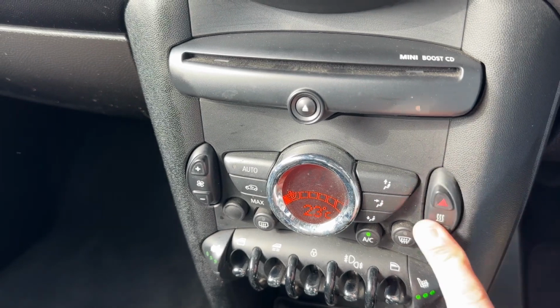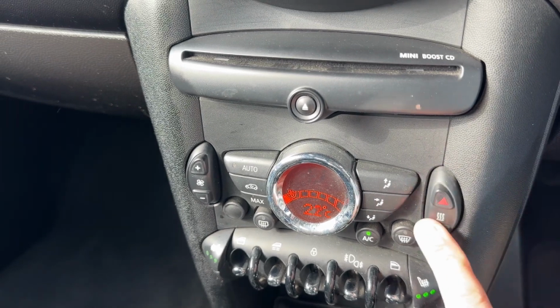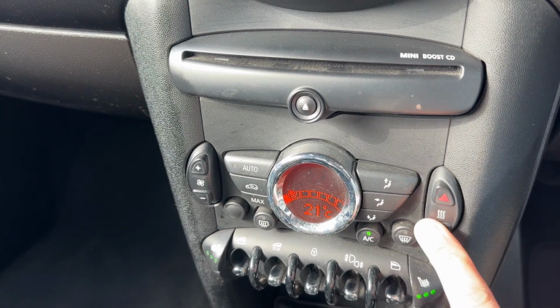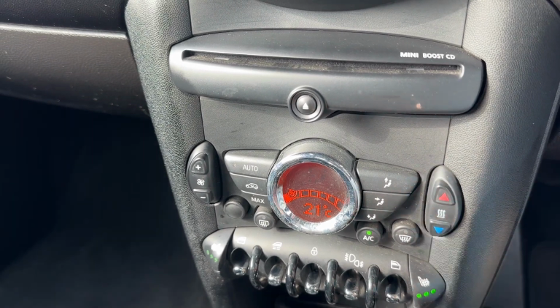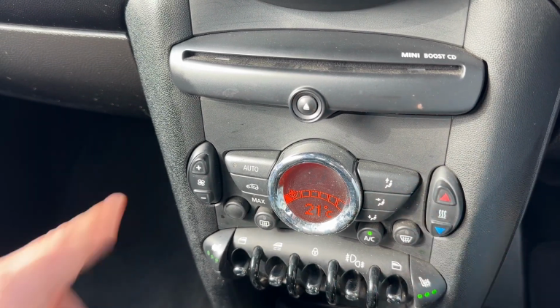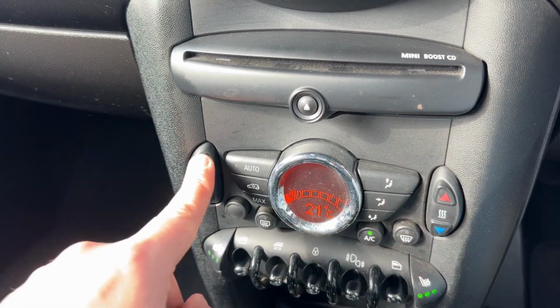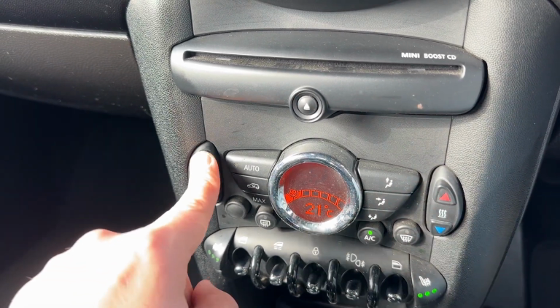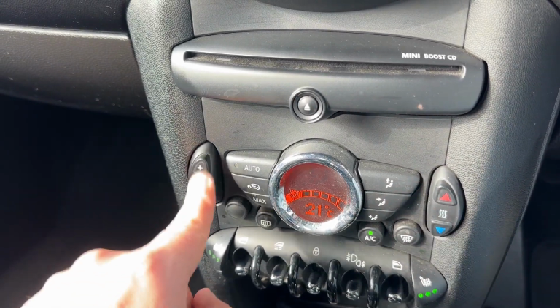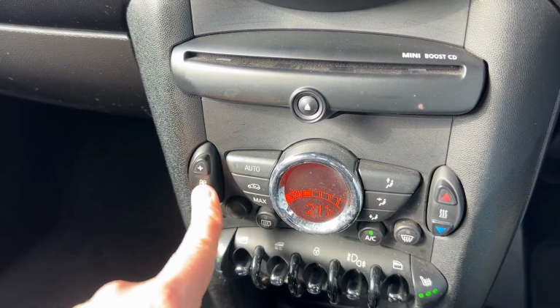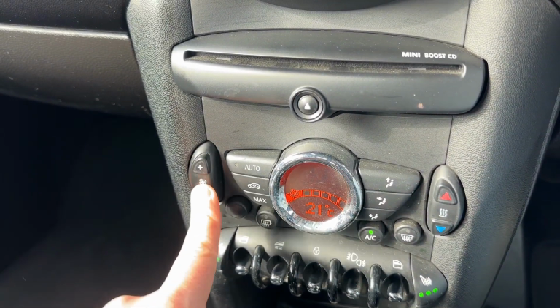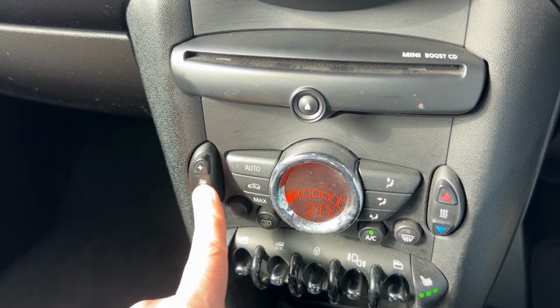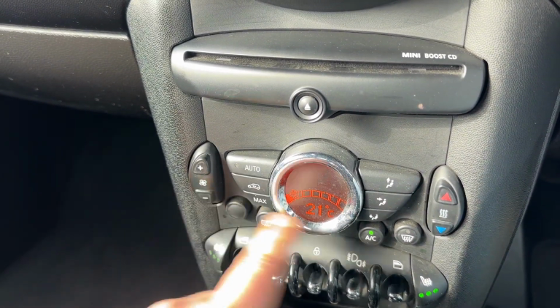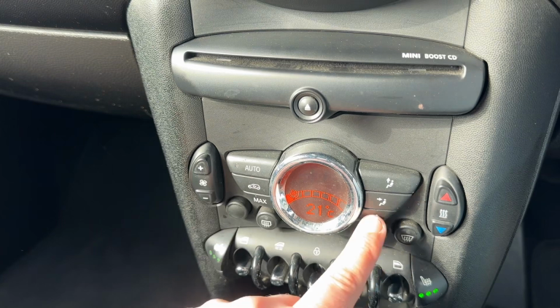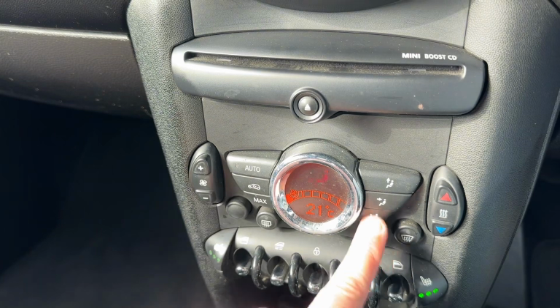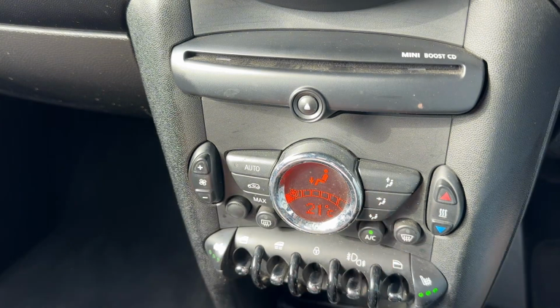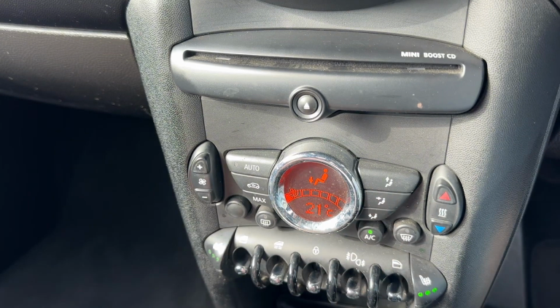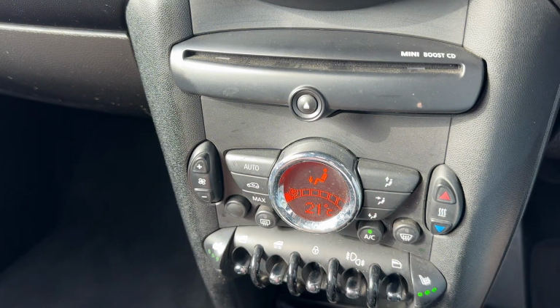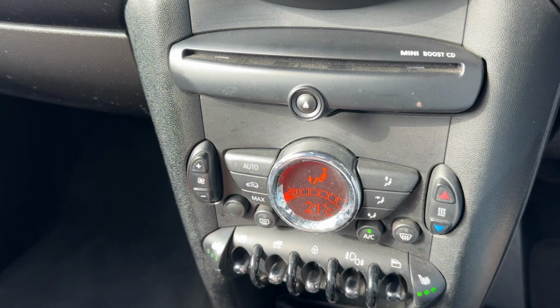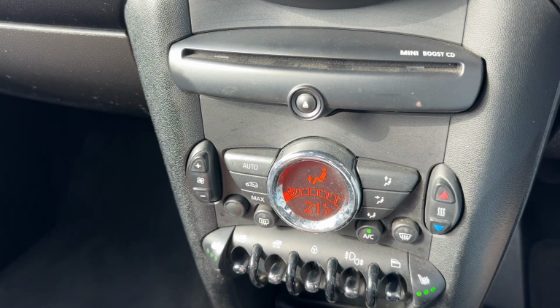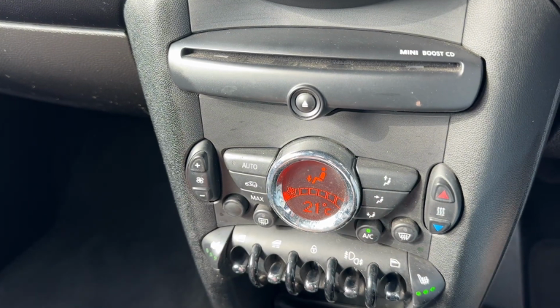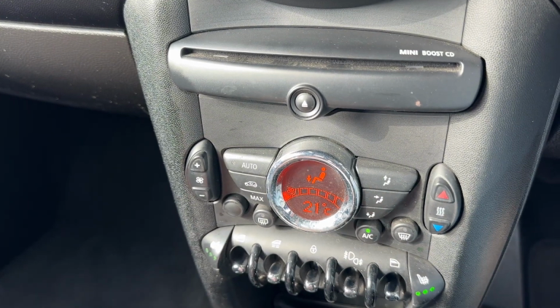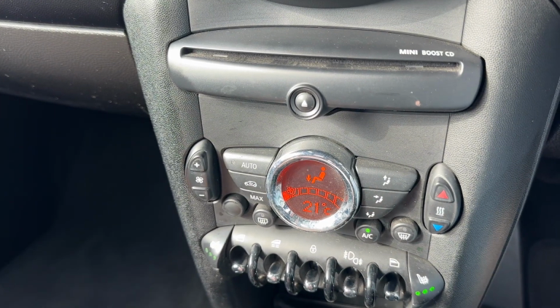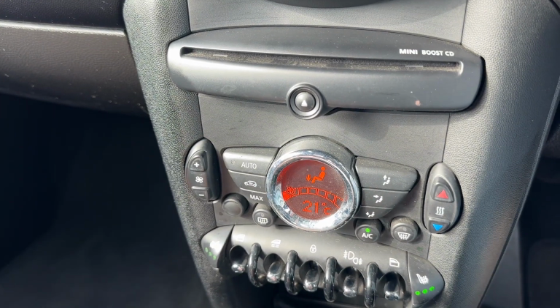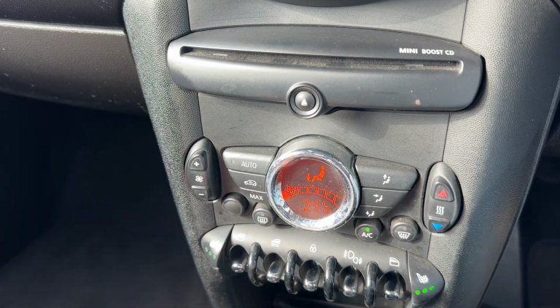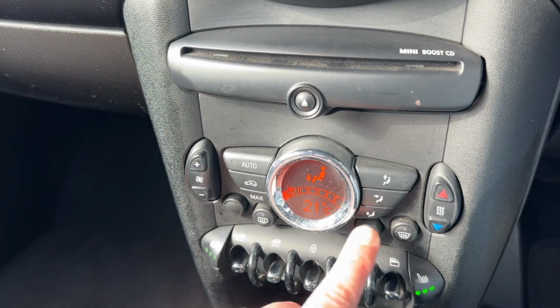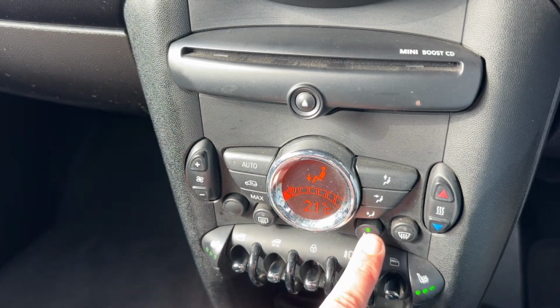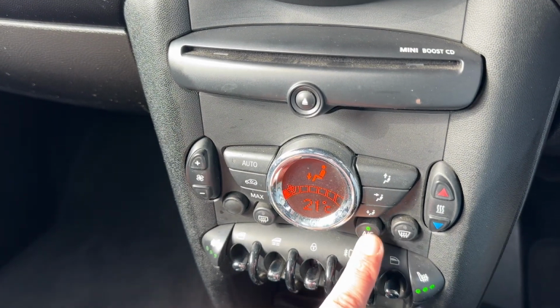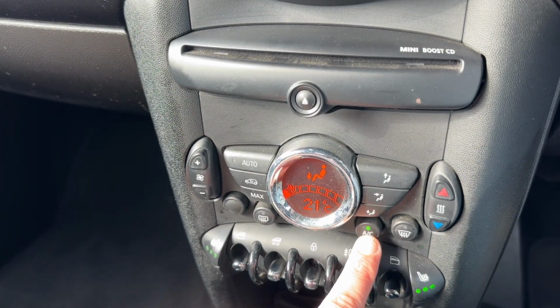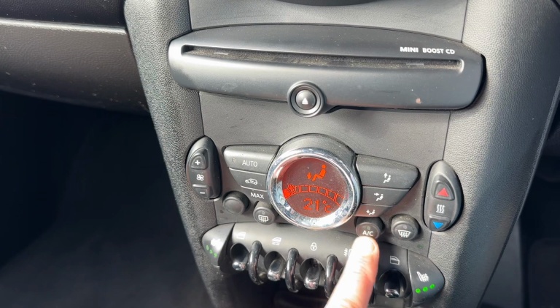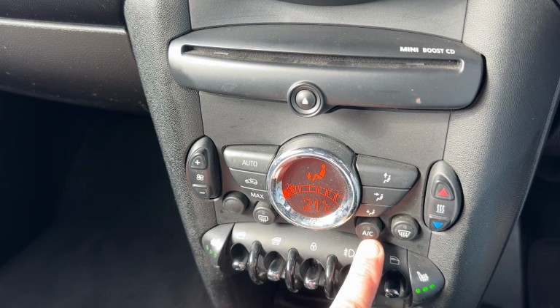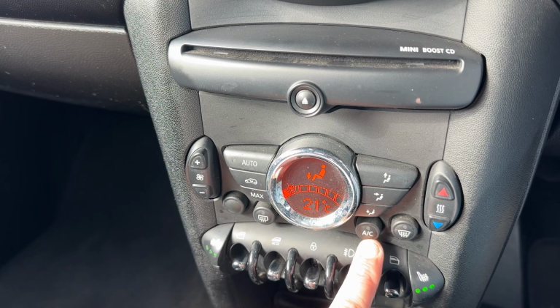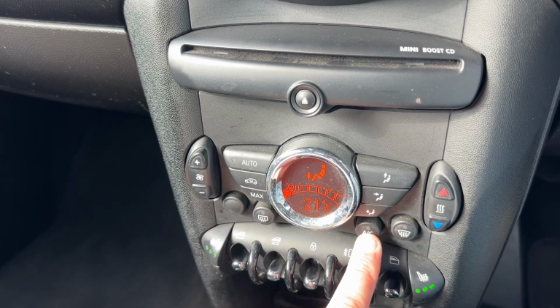Below that we have climate control. You can adjust the temperature up and down, increase and decrease the fan speed, and determine where you'd like the air to be distributed once it enters the vehicle. The air conditioning is on at the minute — you can turn it off and back on again.